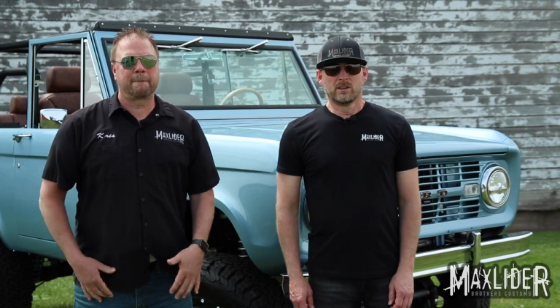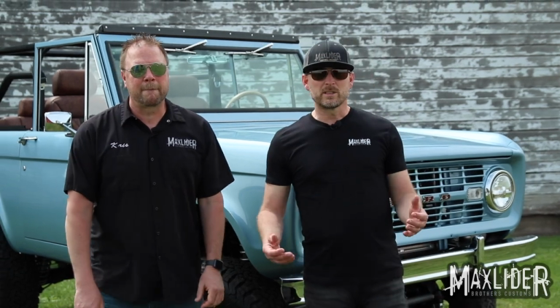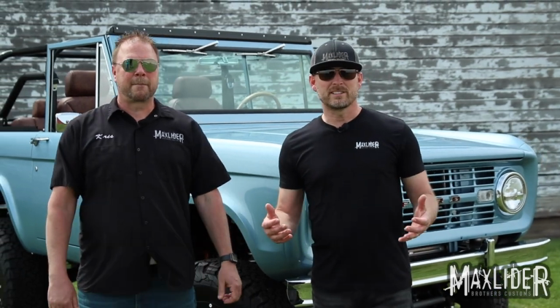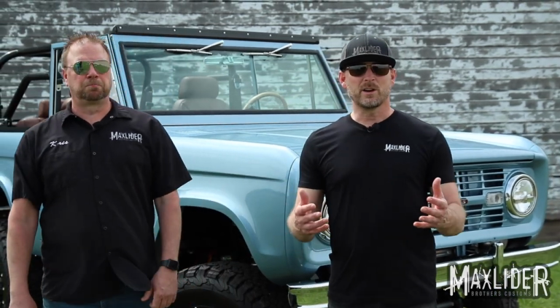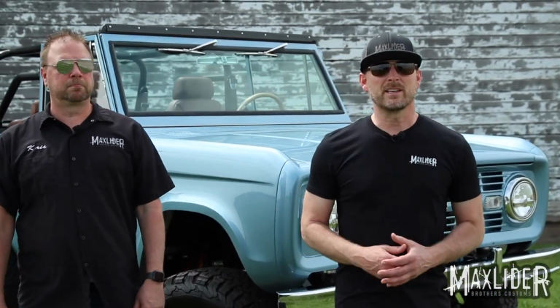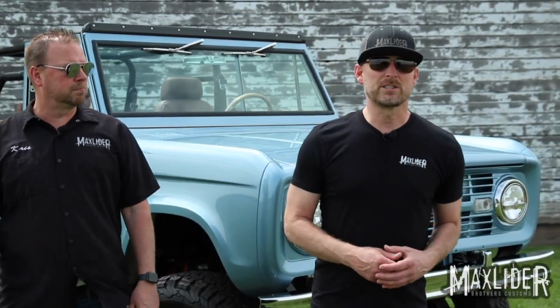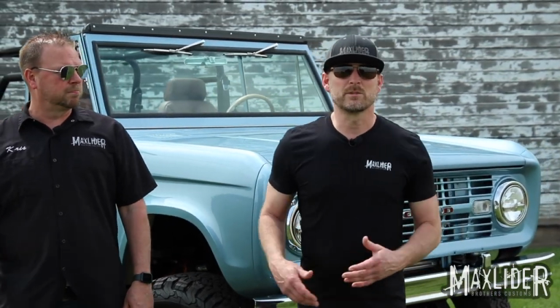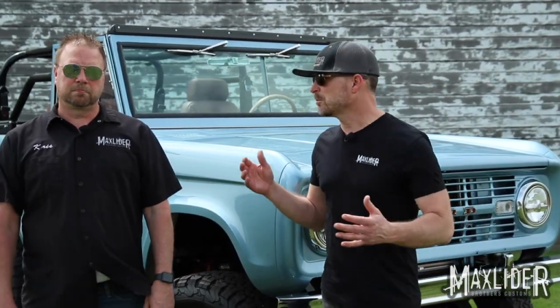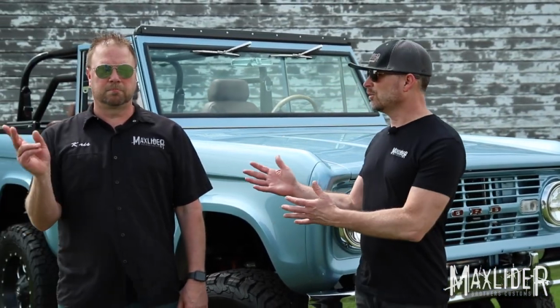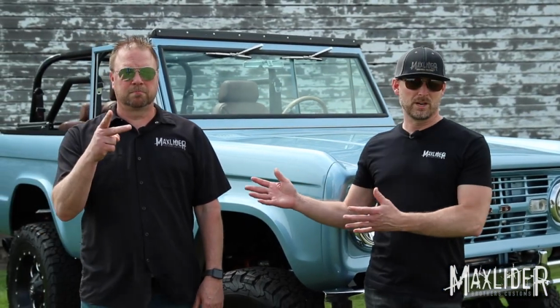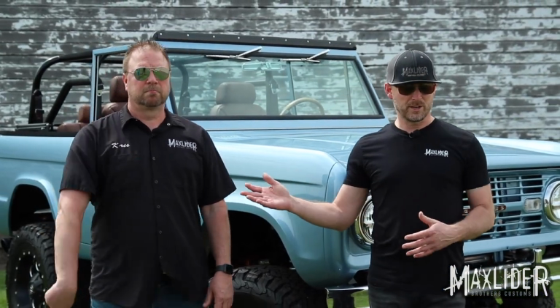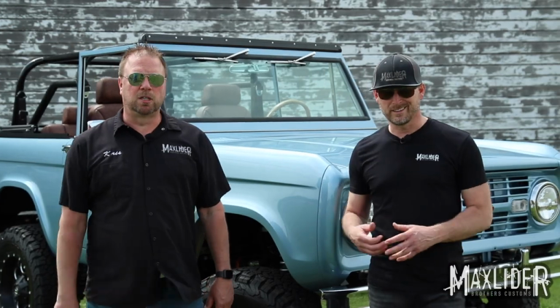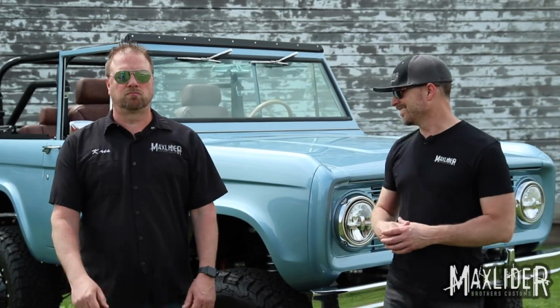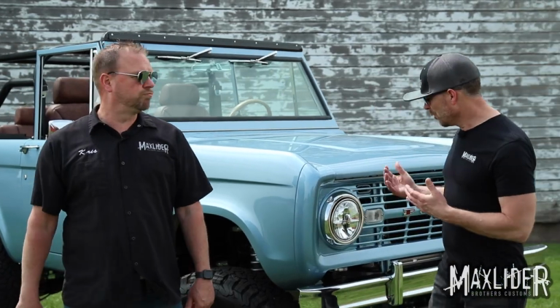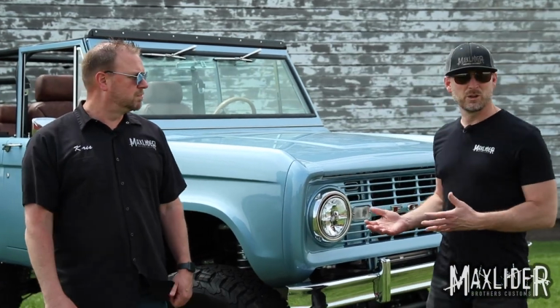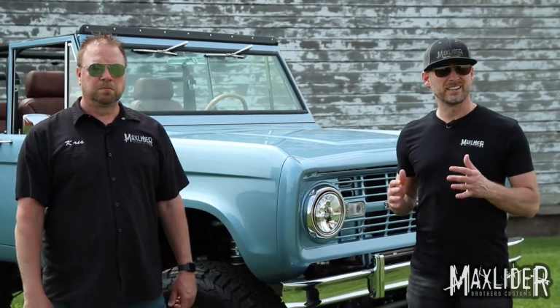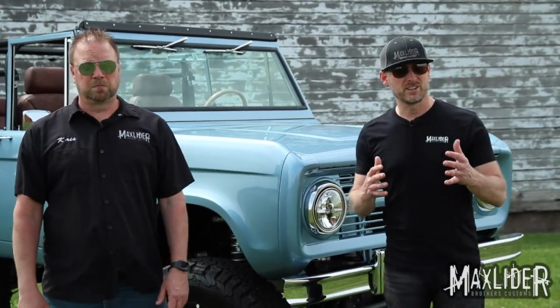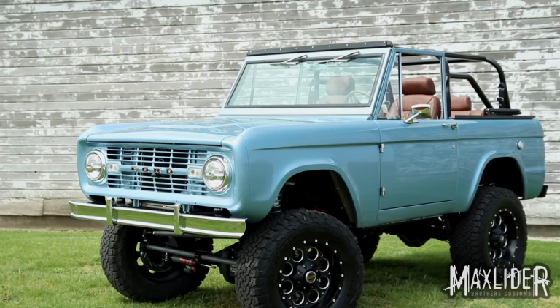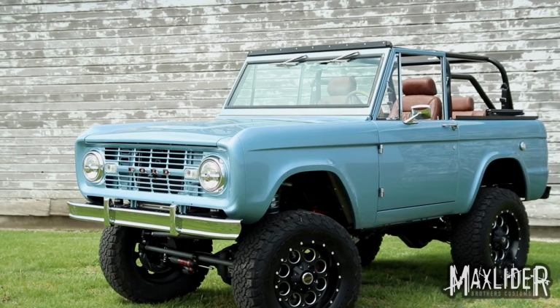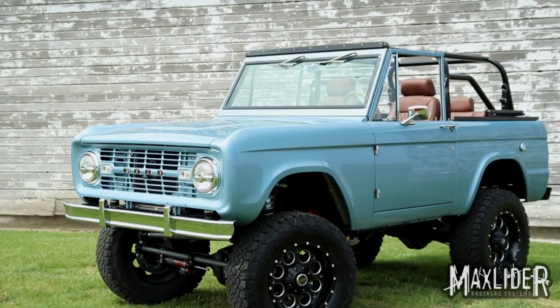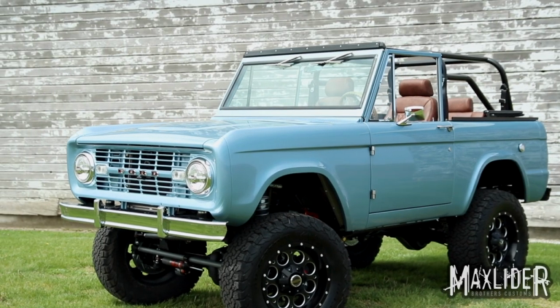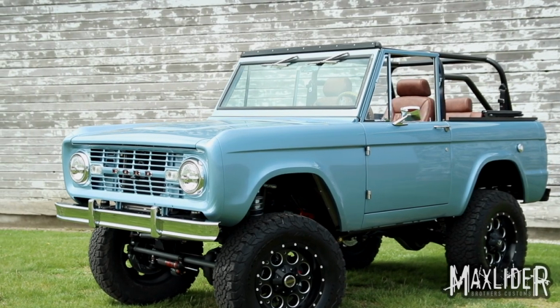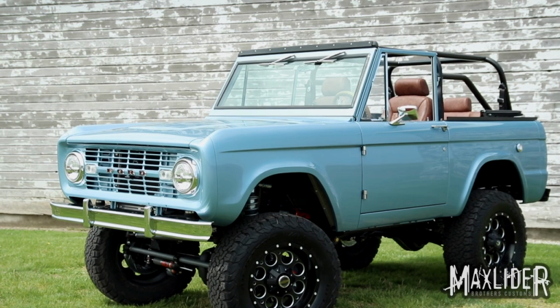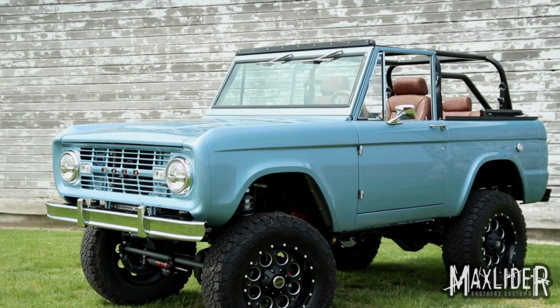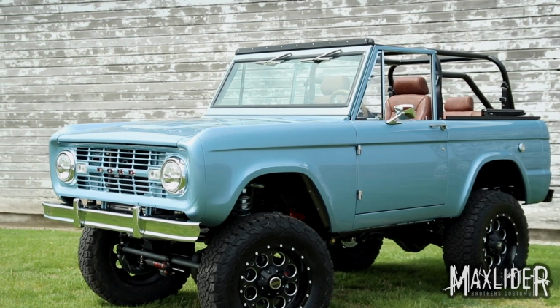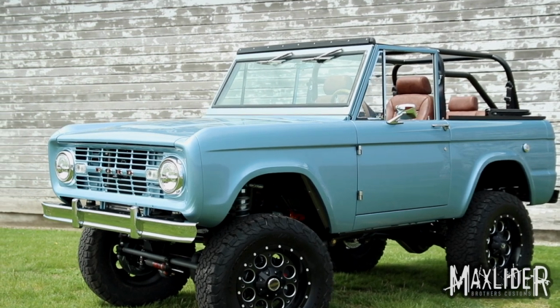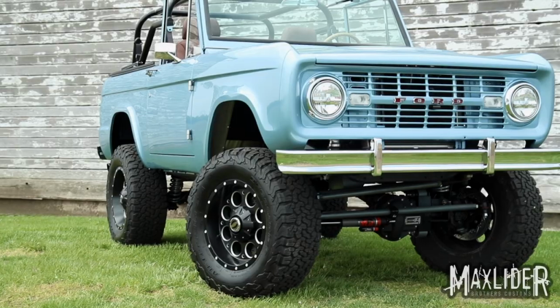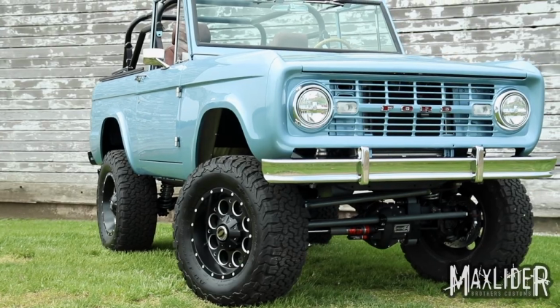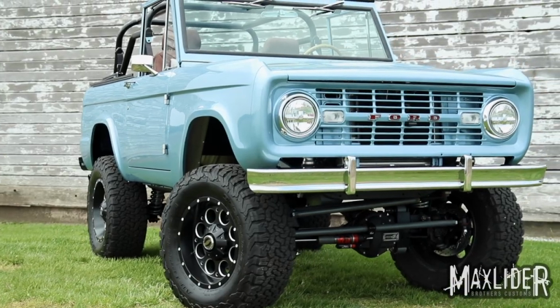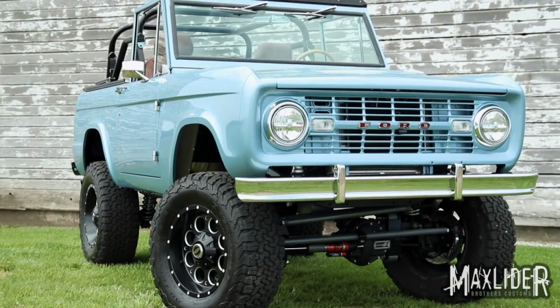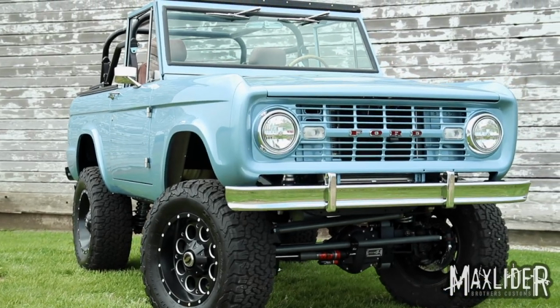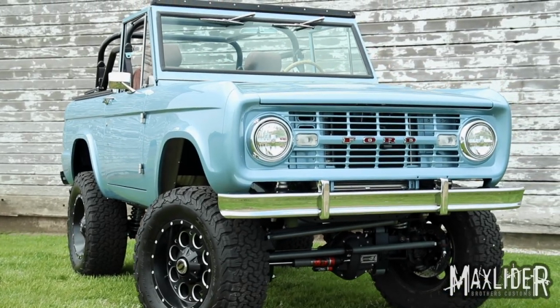What's up guys, this is Eric from Max Leiter Brothers Customs and this is my little big brother Chris. We want to show you the latest greatest Platinum Plus level custom Bronco we built at the shop here in Bloomington, Illinois.